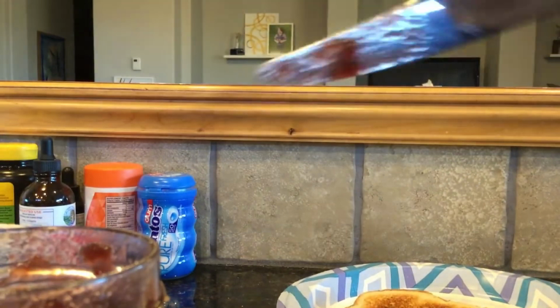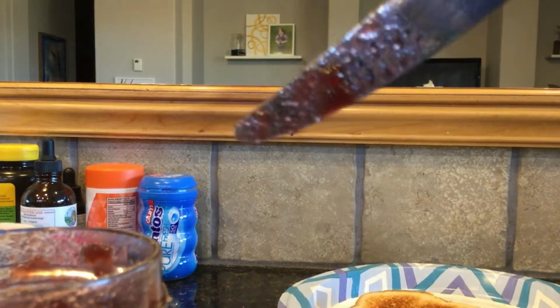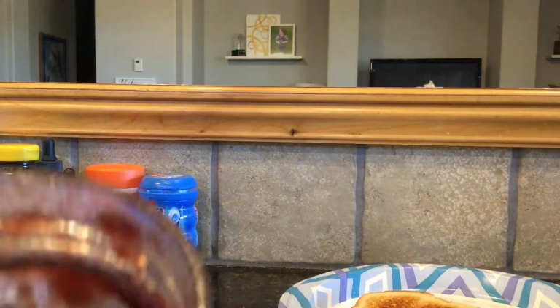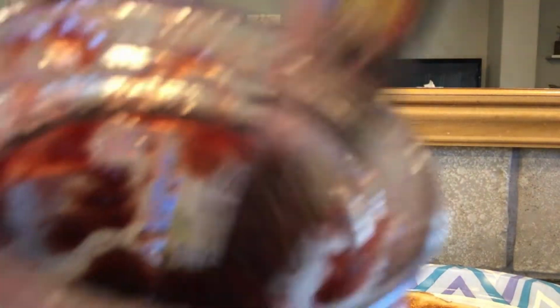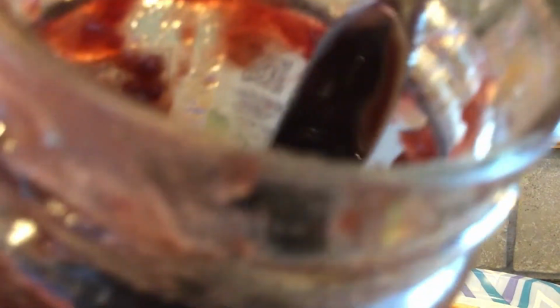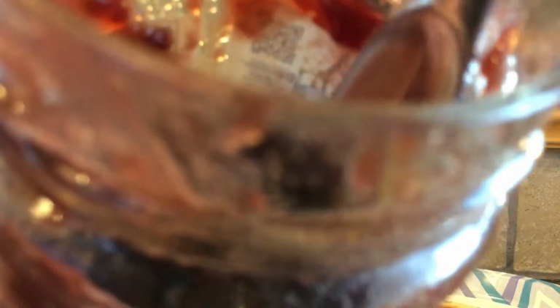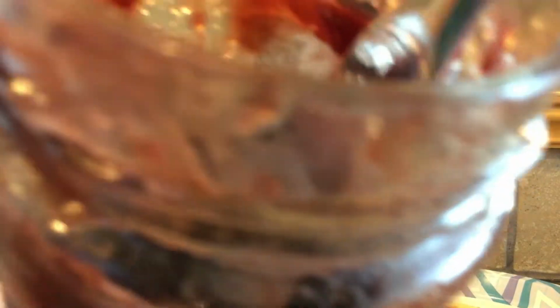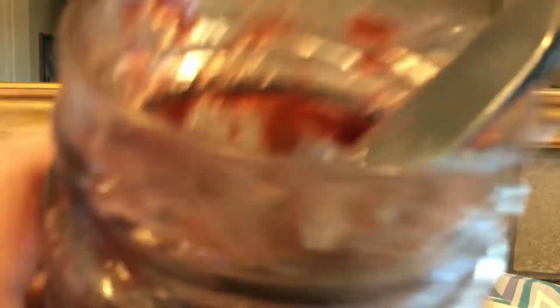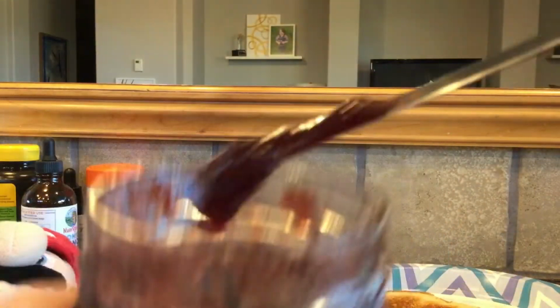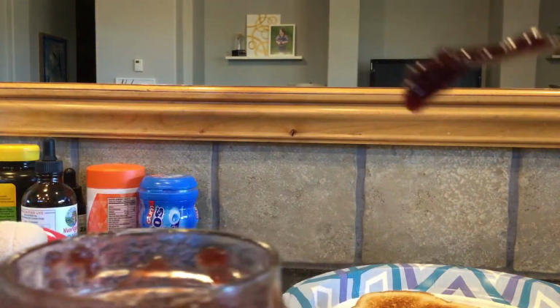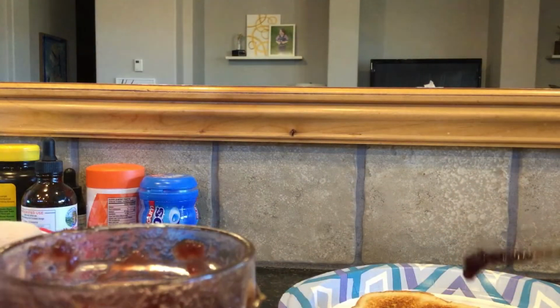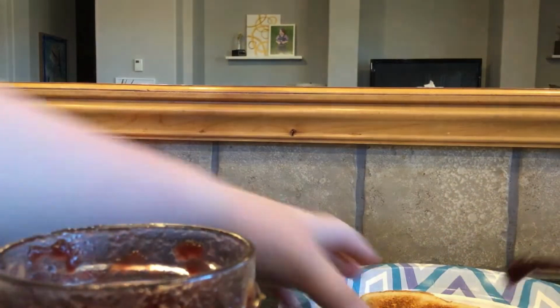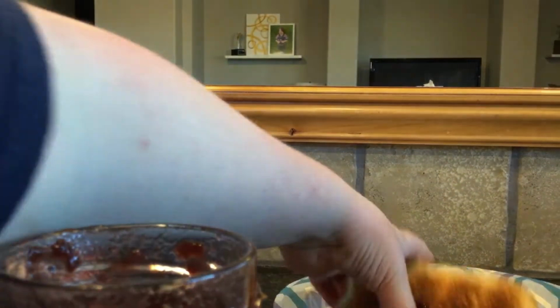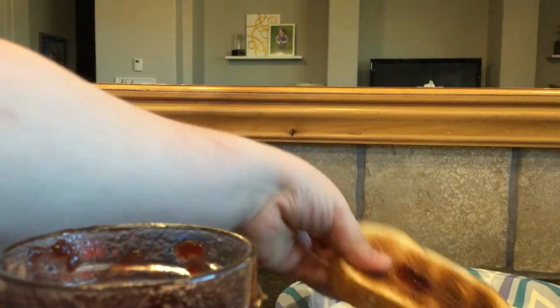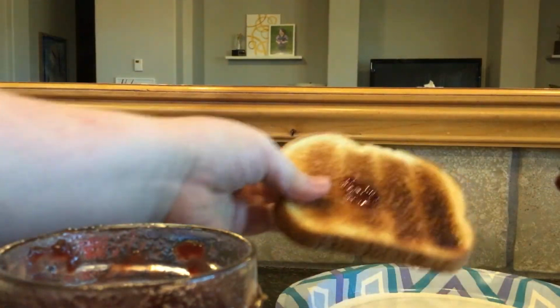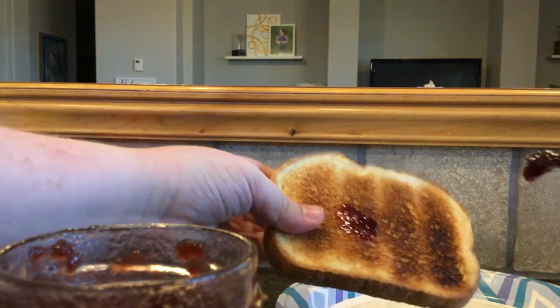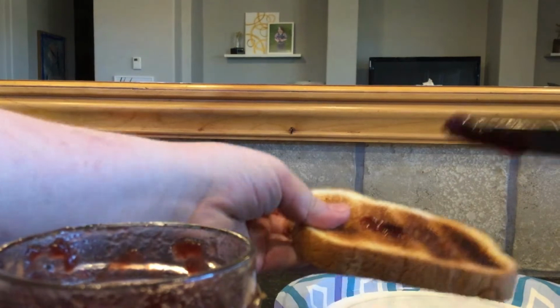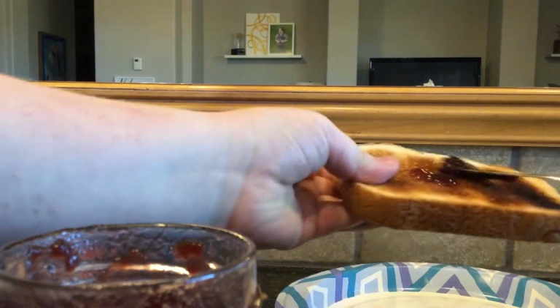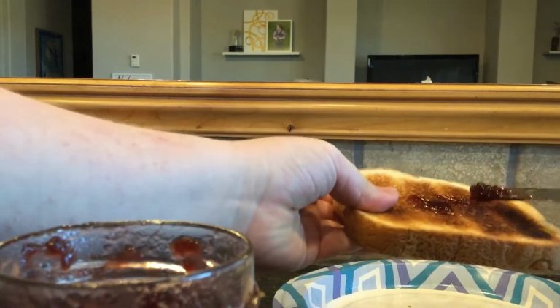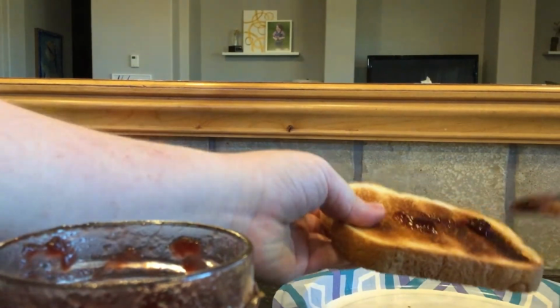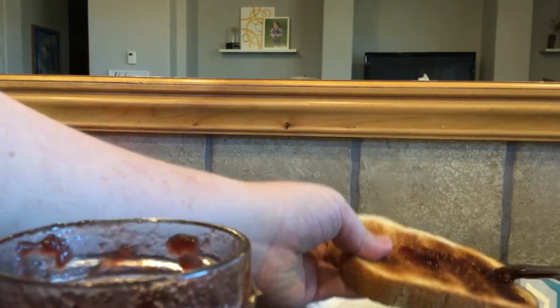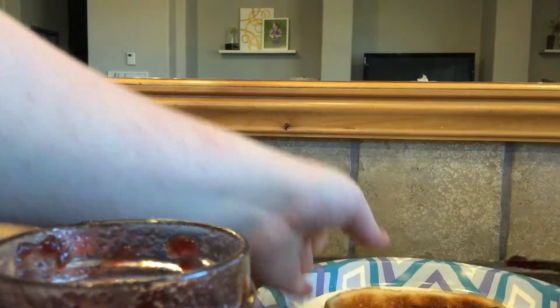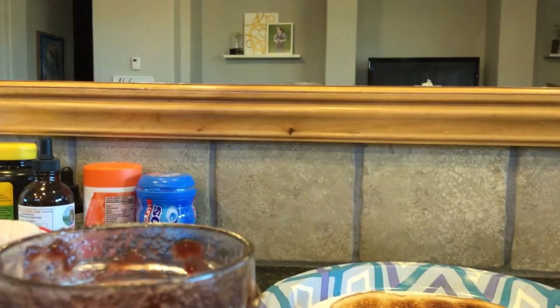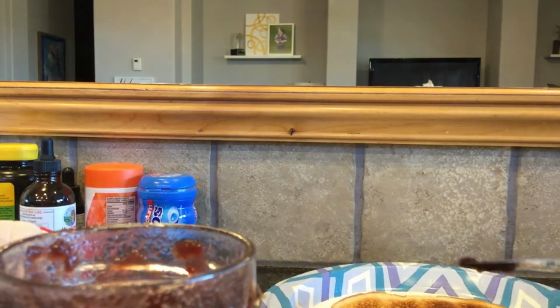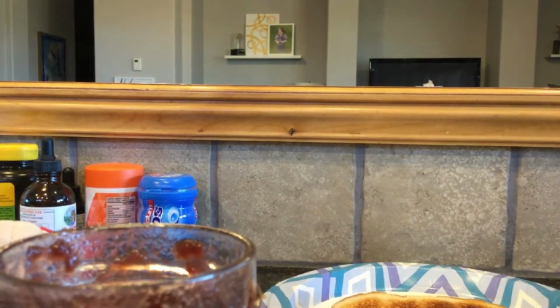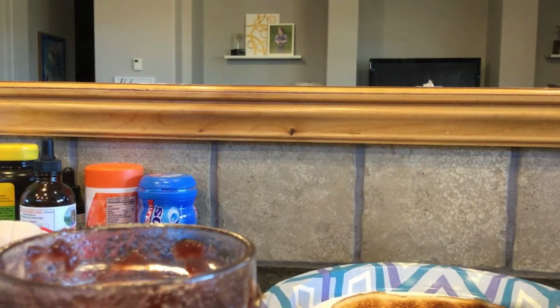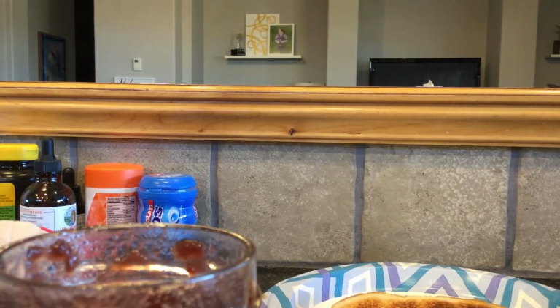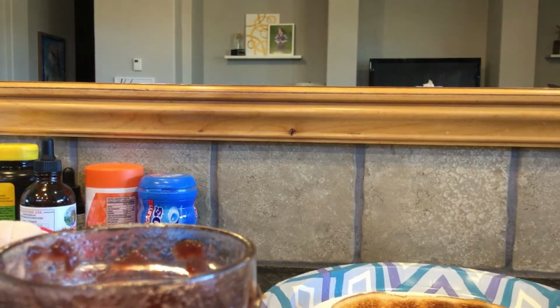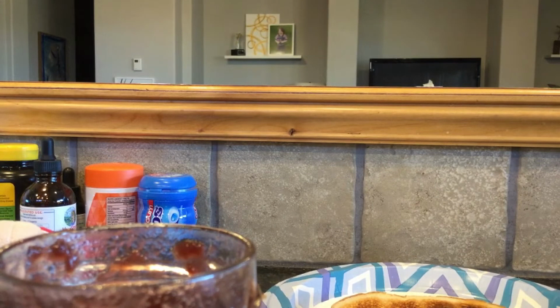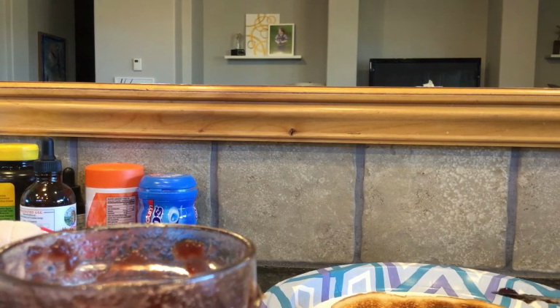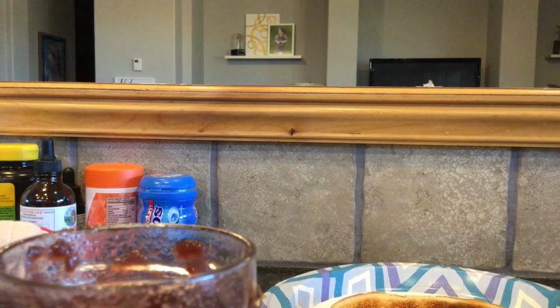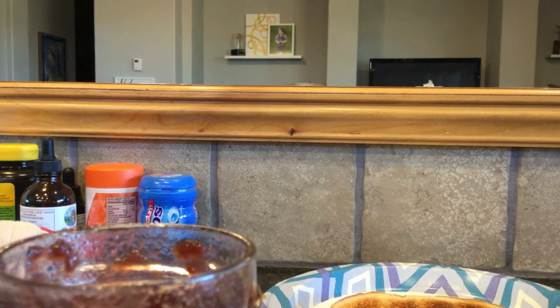Then you just want to get a glob of it on your spoon. Get your toast and then just smear it around. I will get back to you guys when I'm done putting this on.